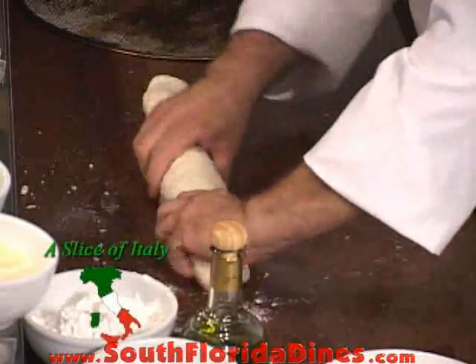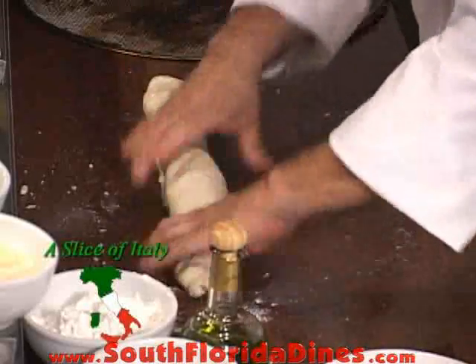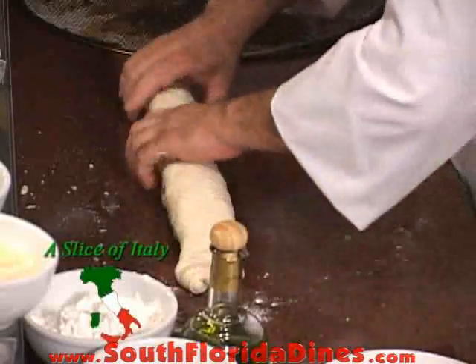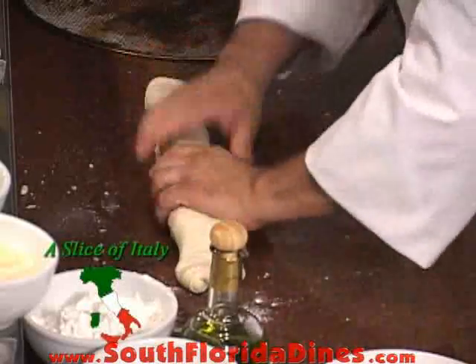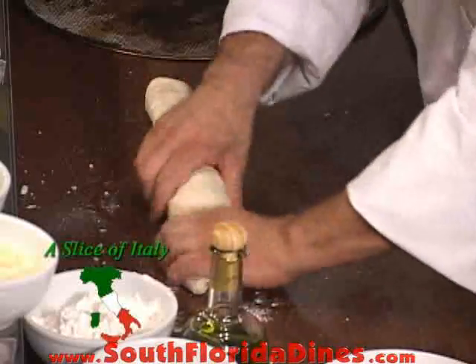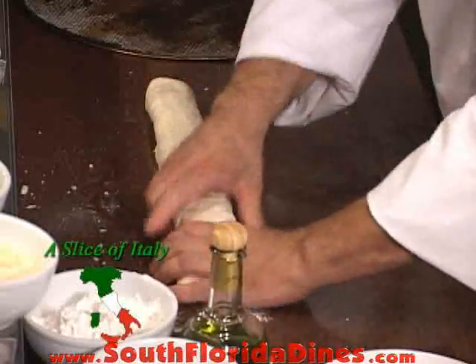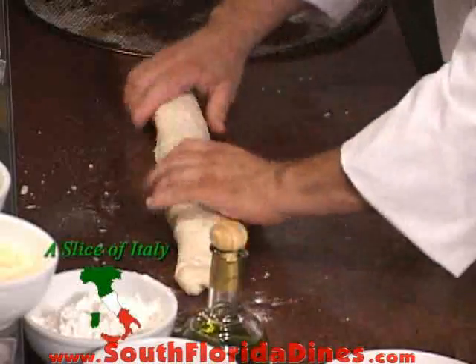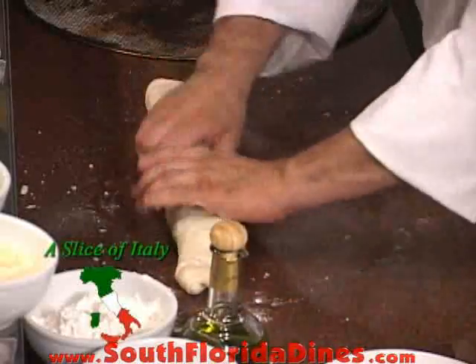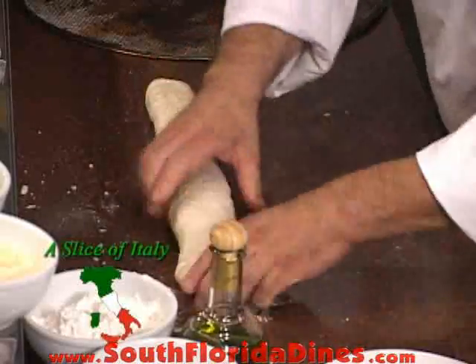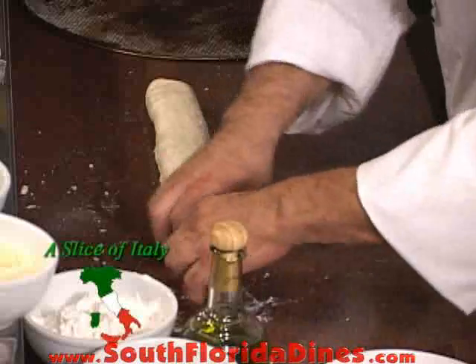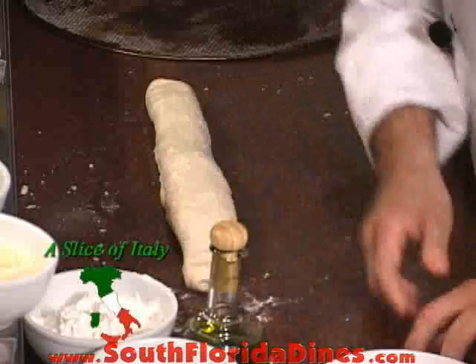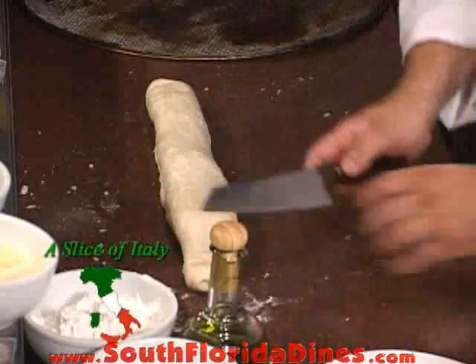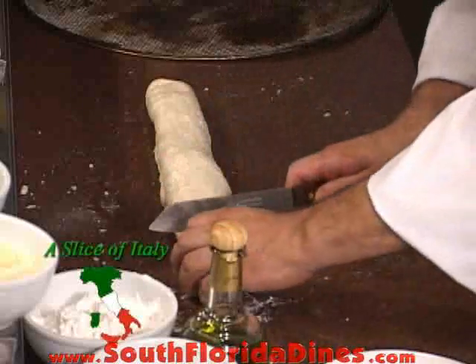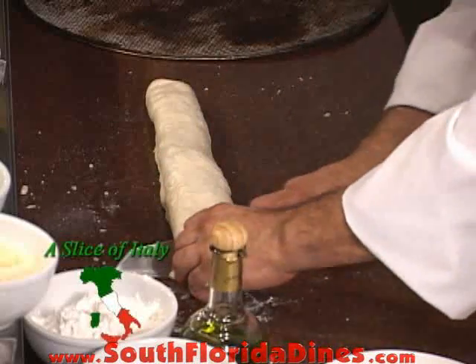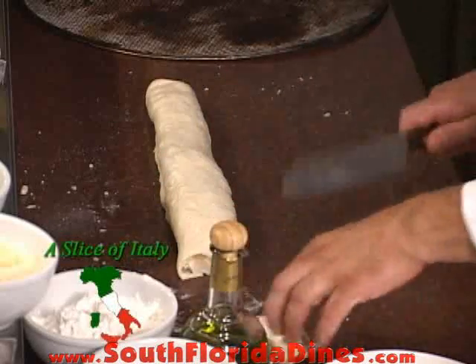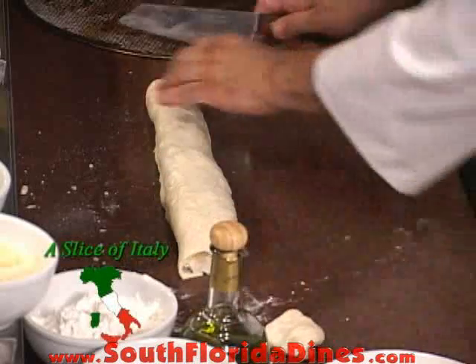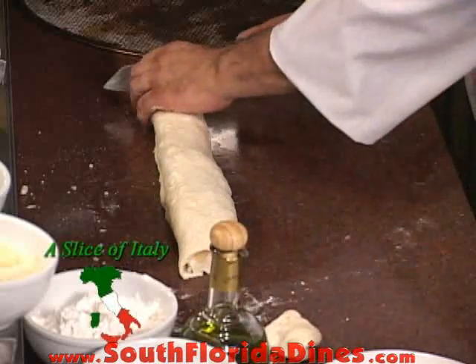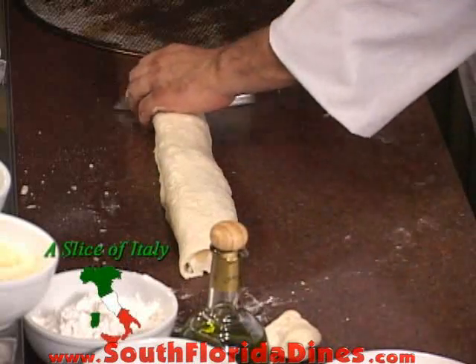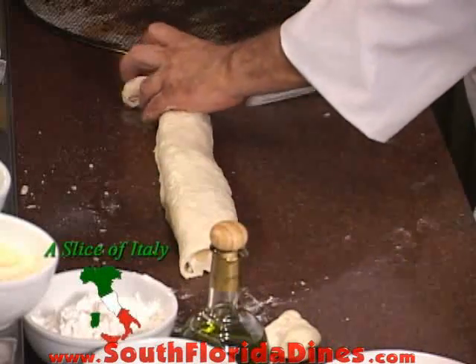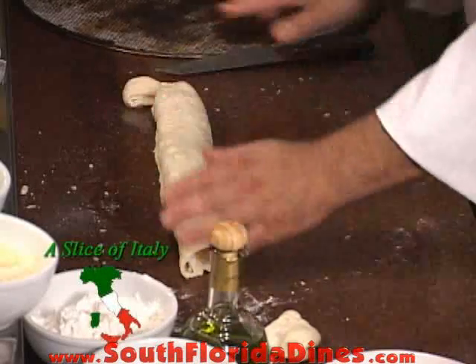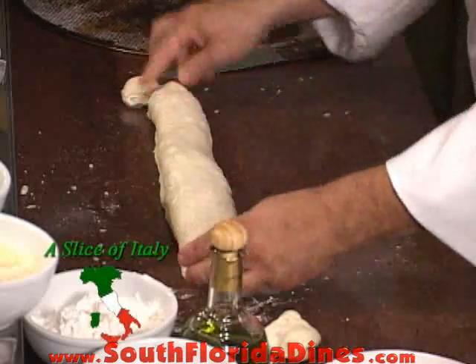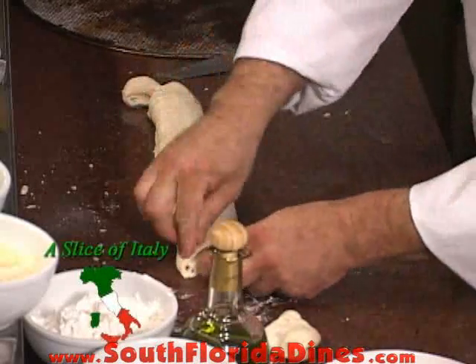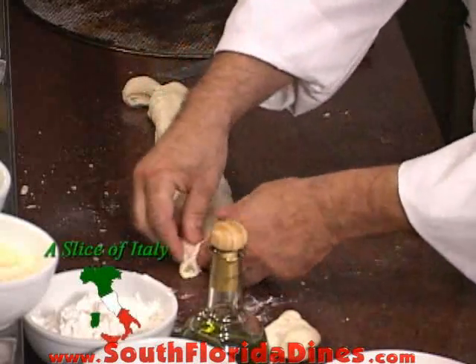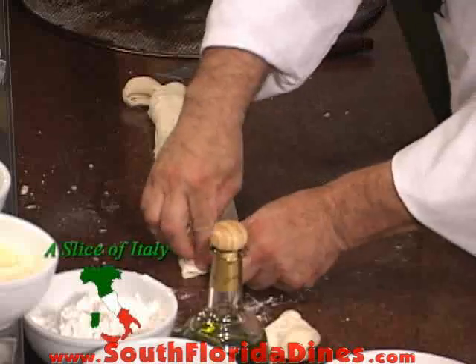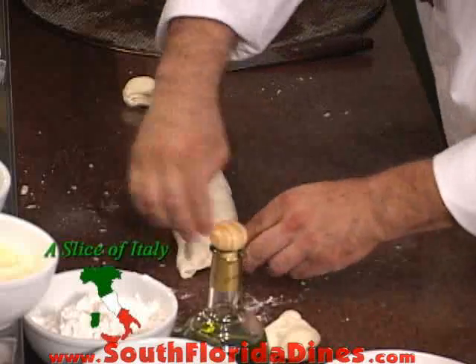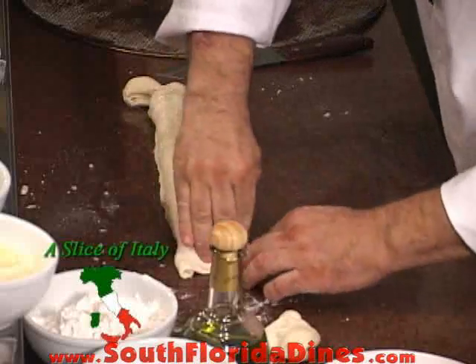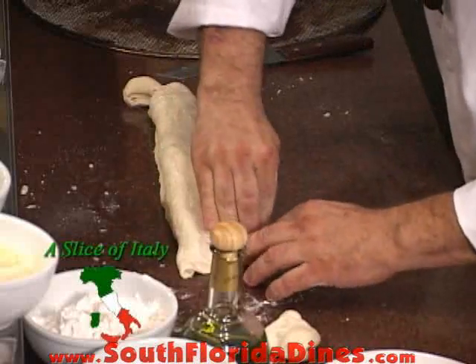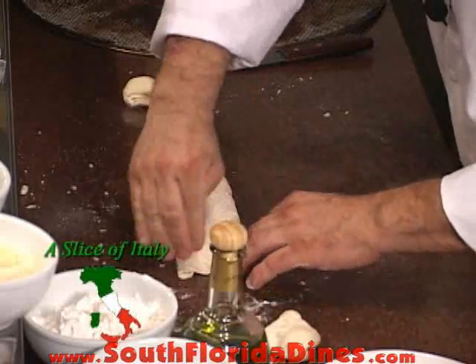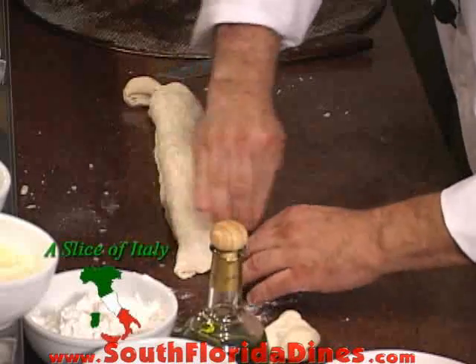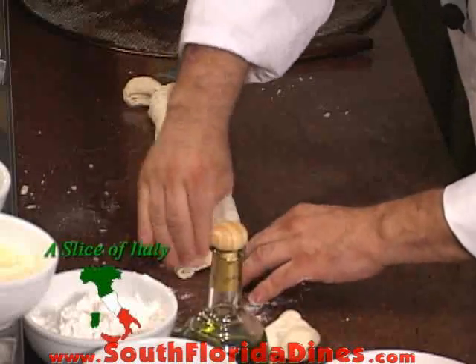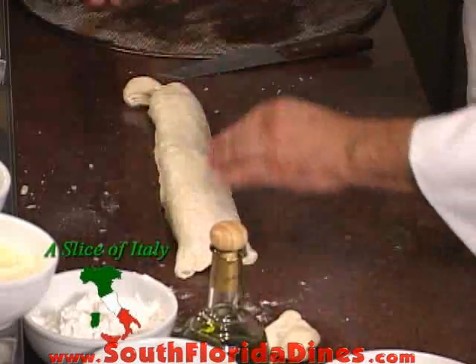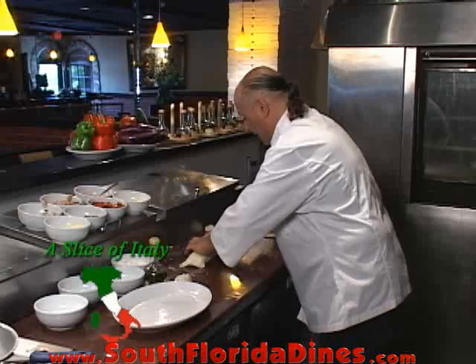And here we have a wonderful tasting stromboli. I cut the ends off and I'll crimp it with my fingers. You could do it with a fork too, but it's nicer like this.